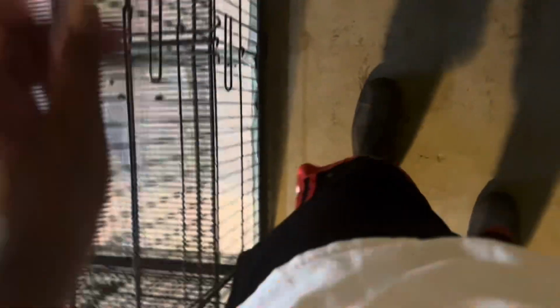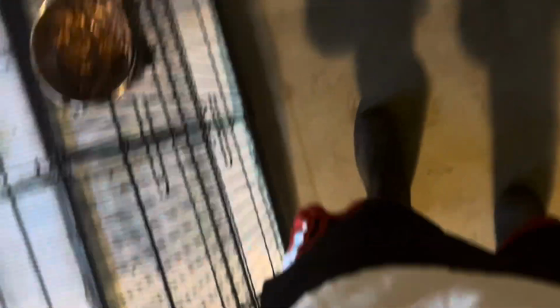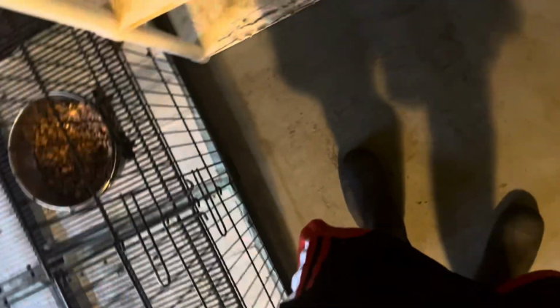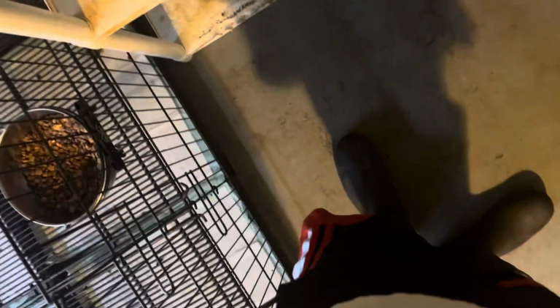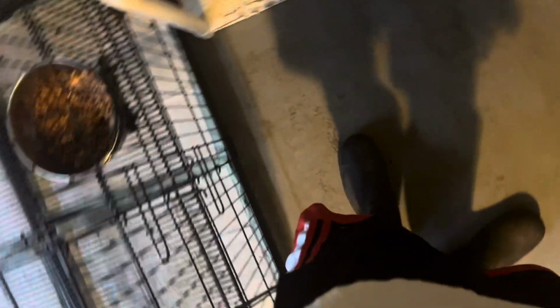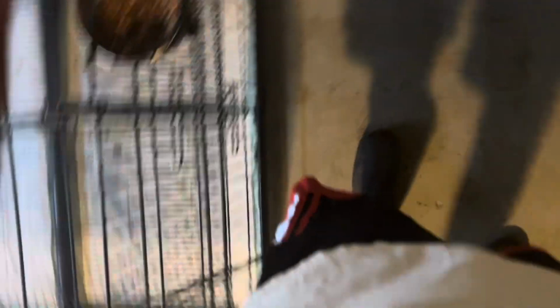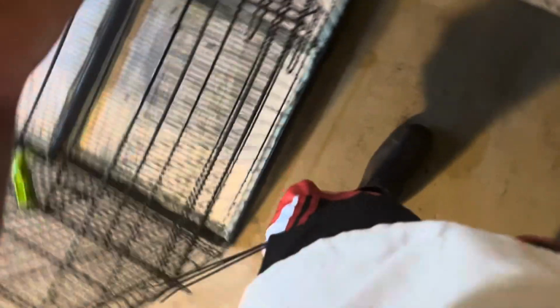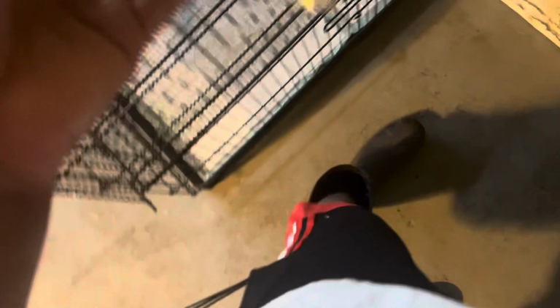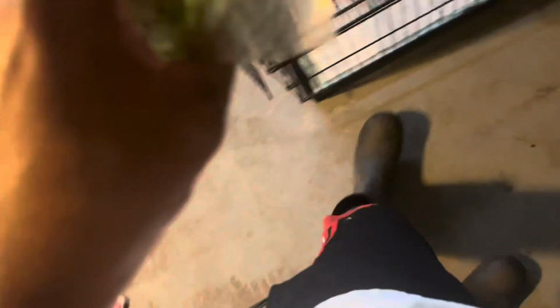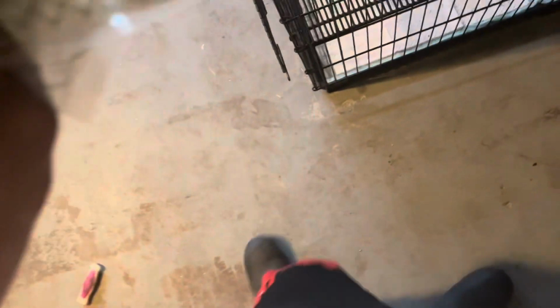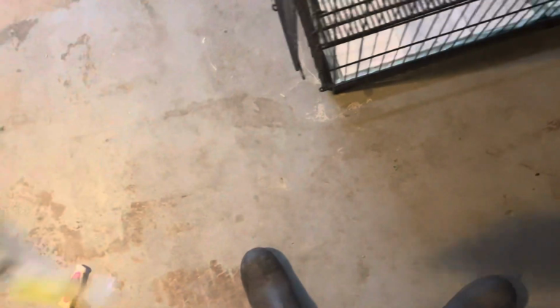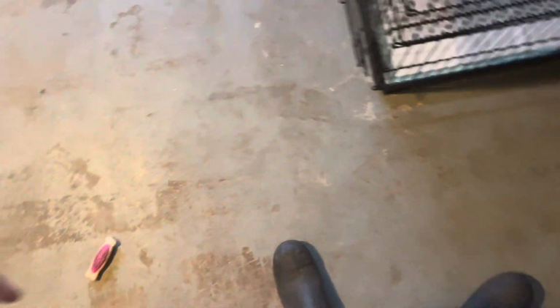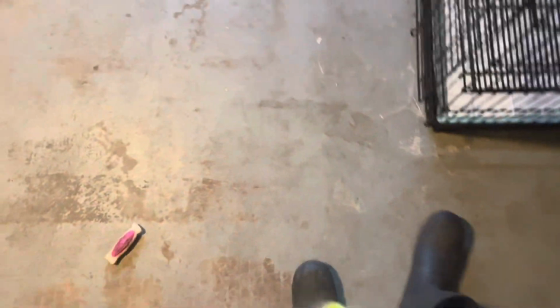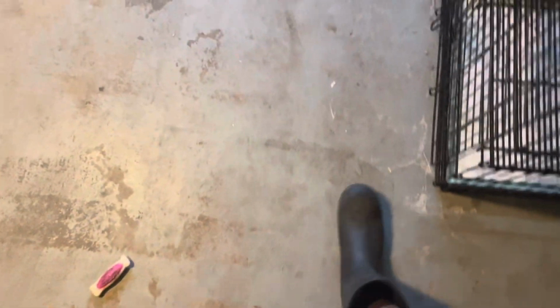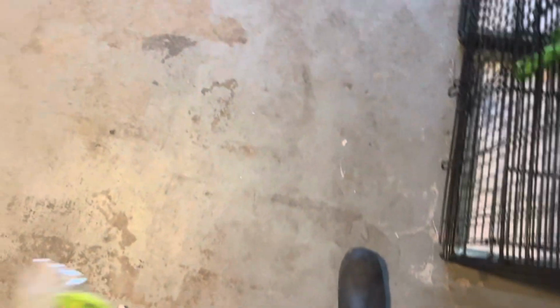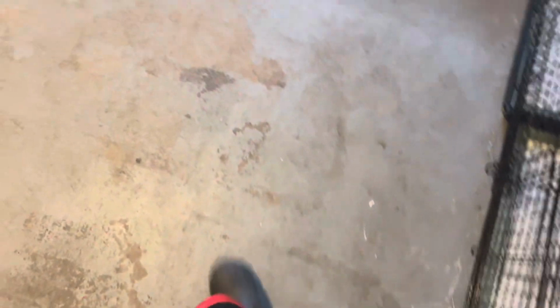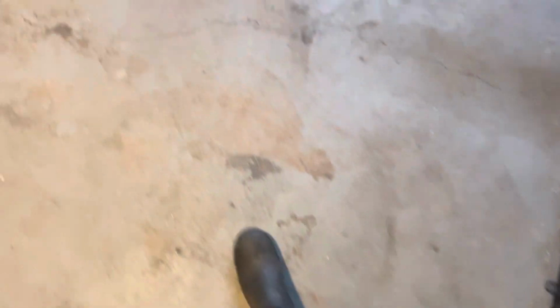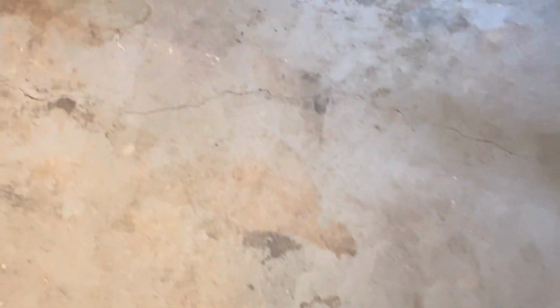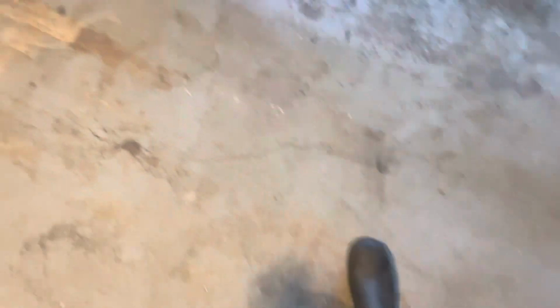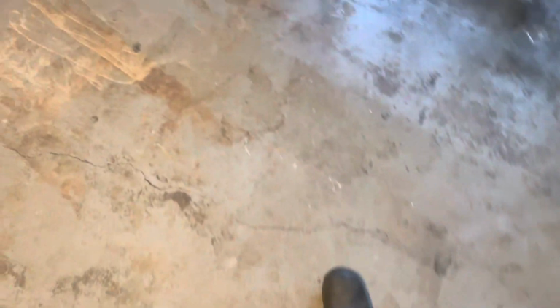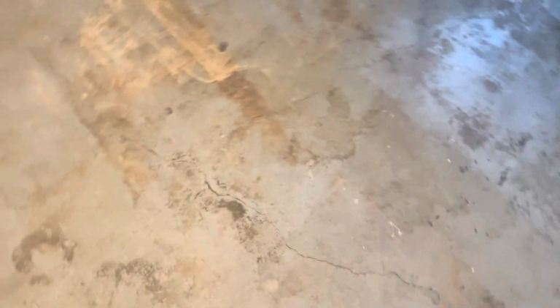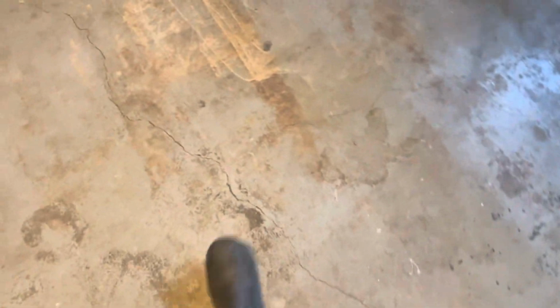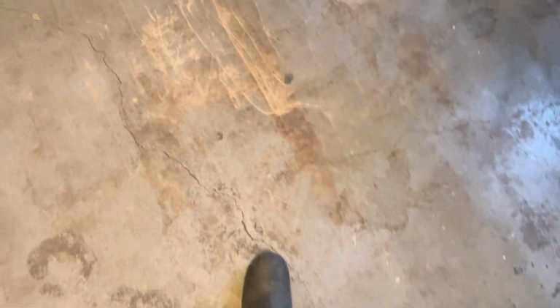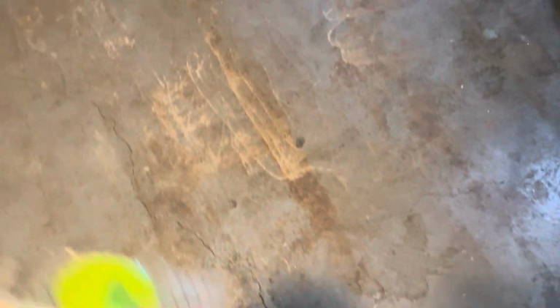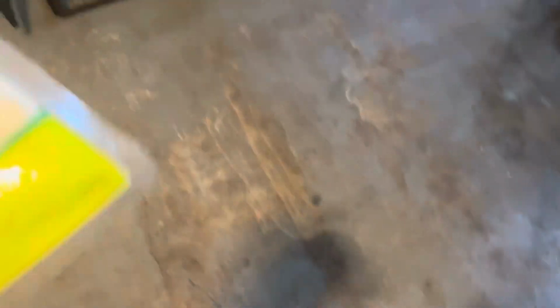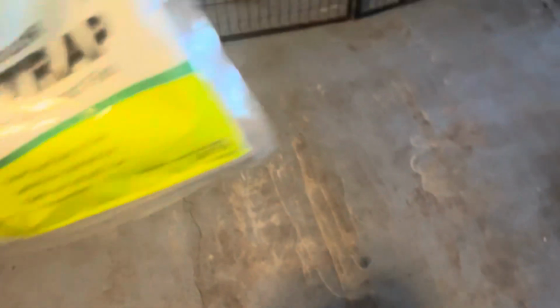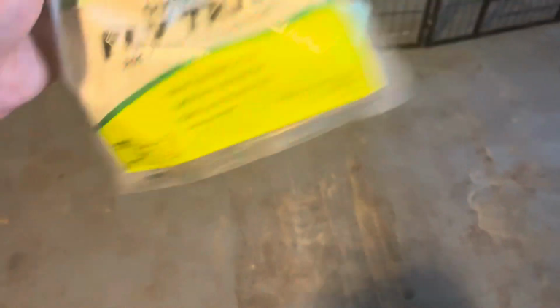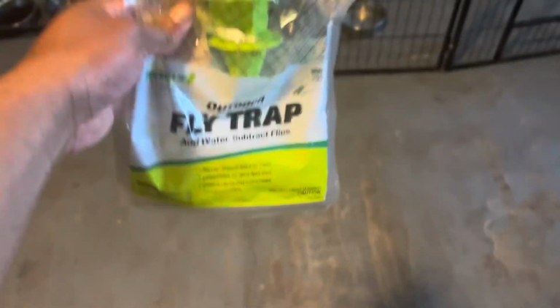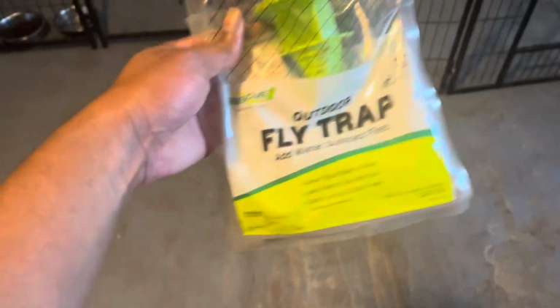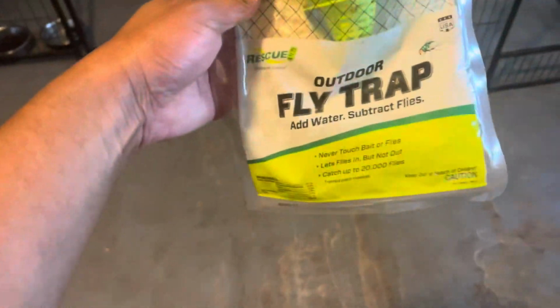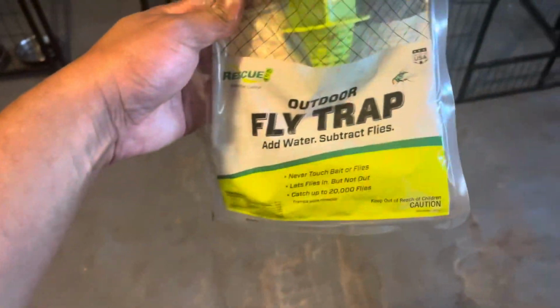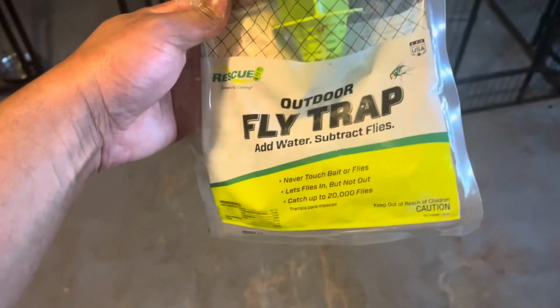What's going on YouTube? This is the Alpha 156 and this is a video about keeping flies away.